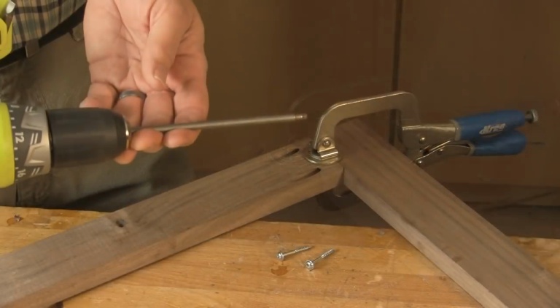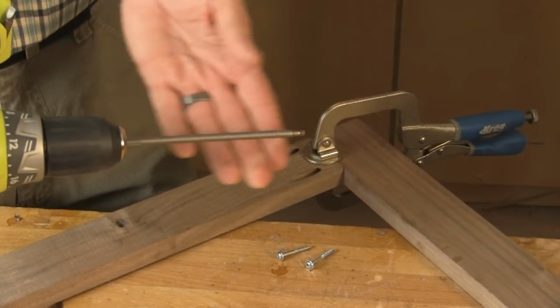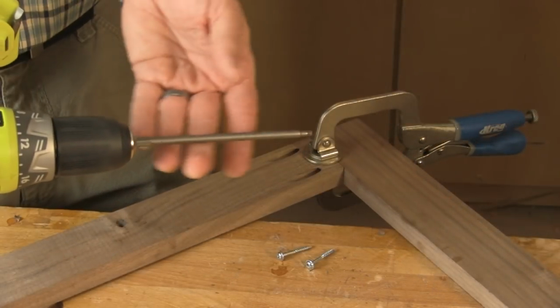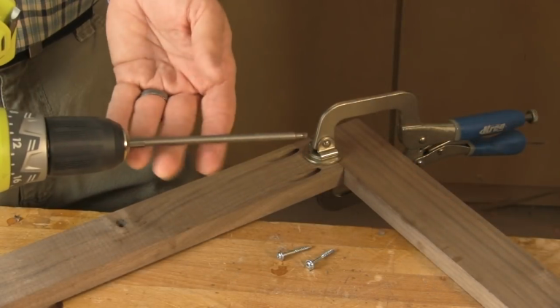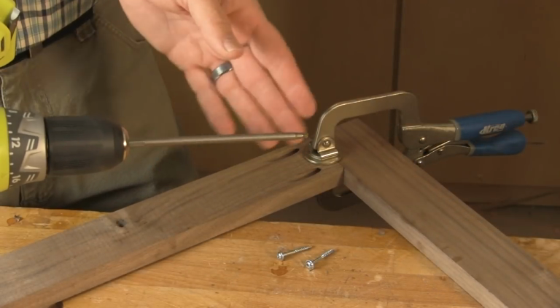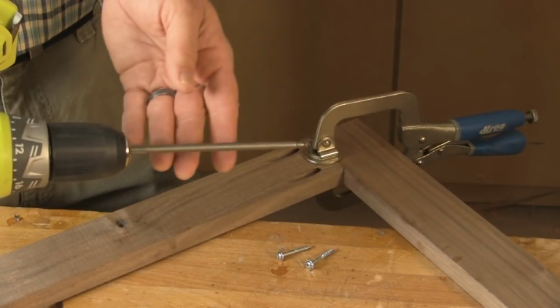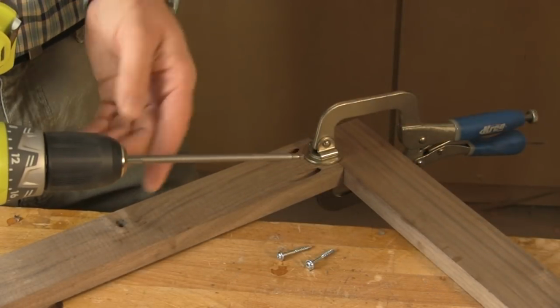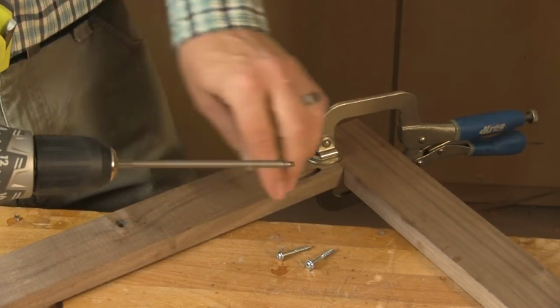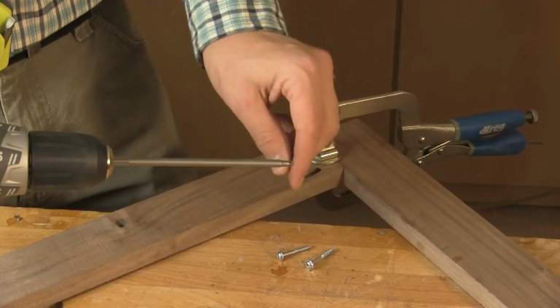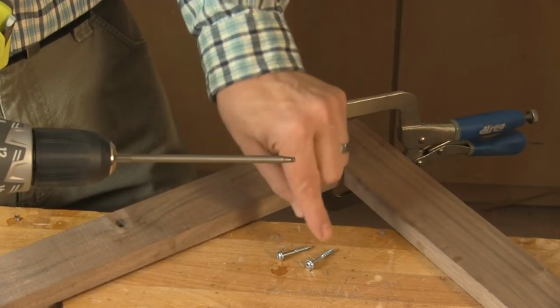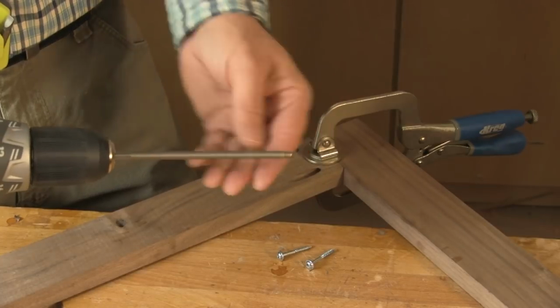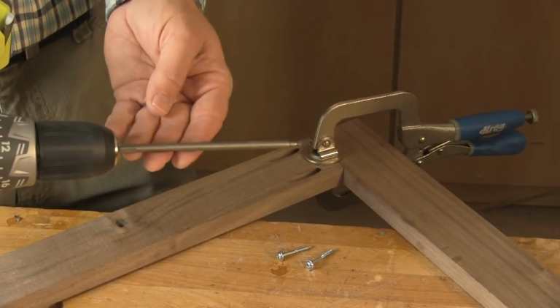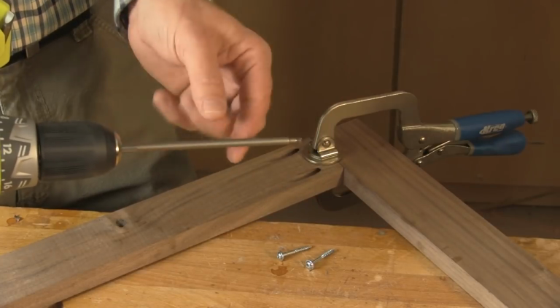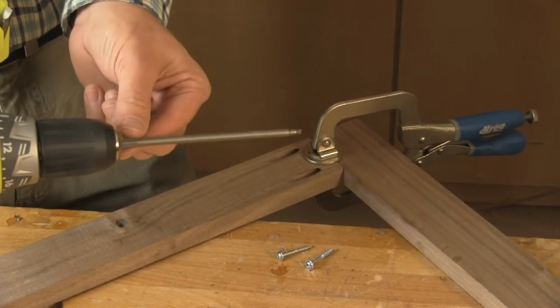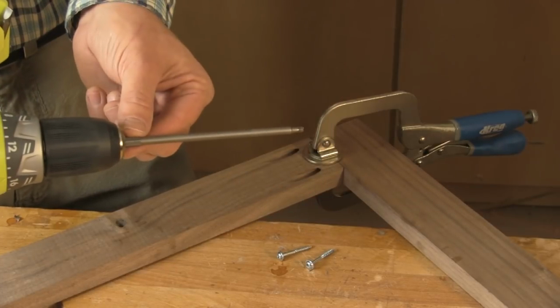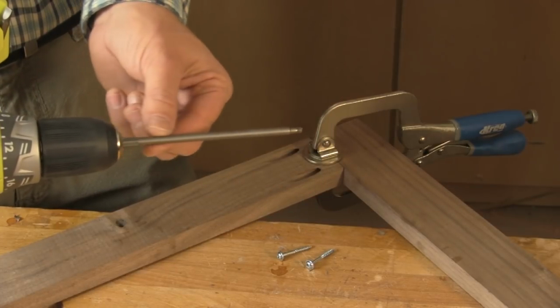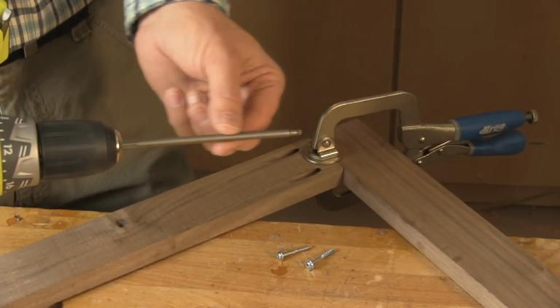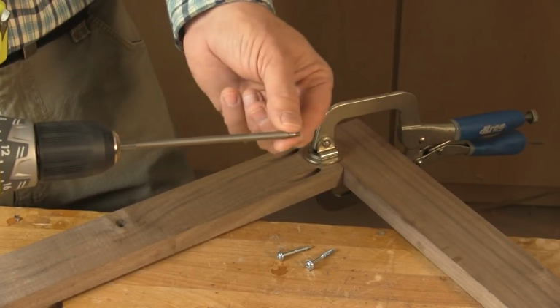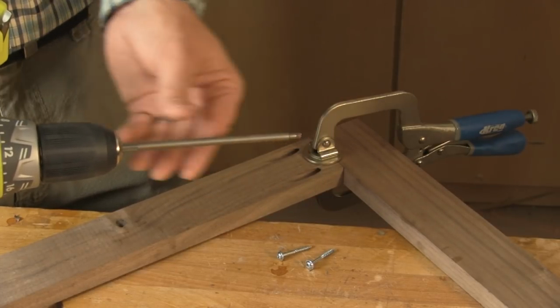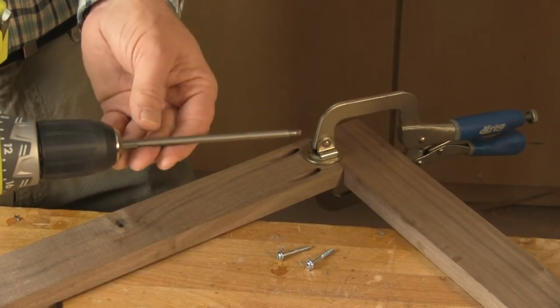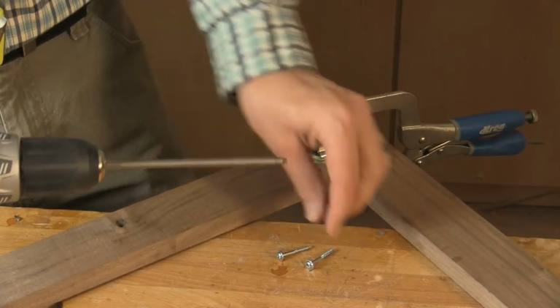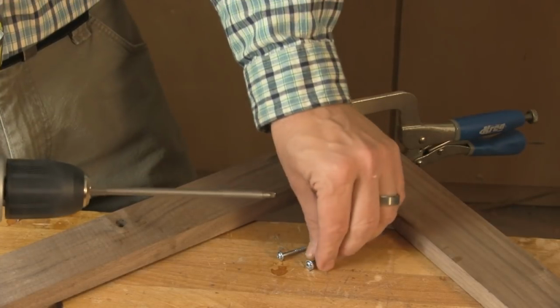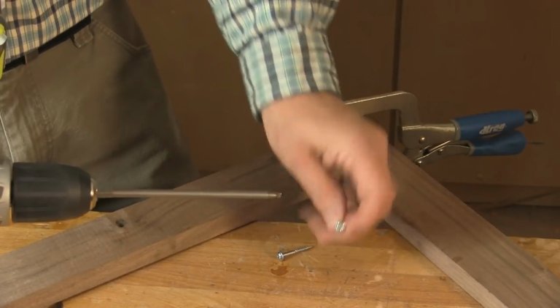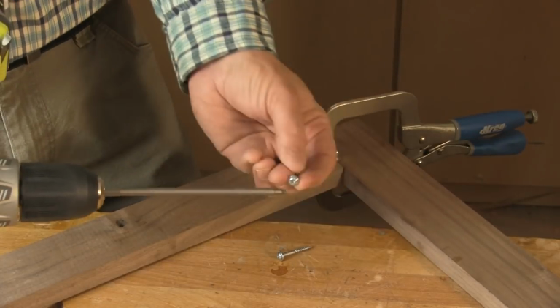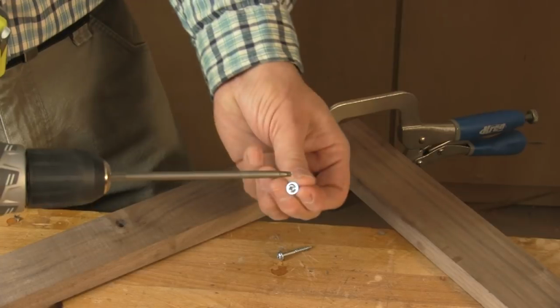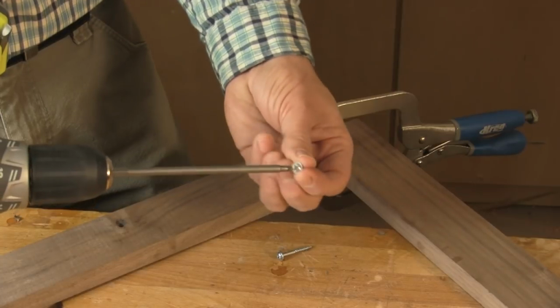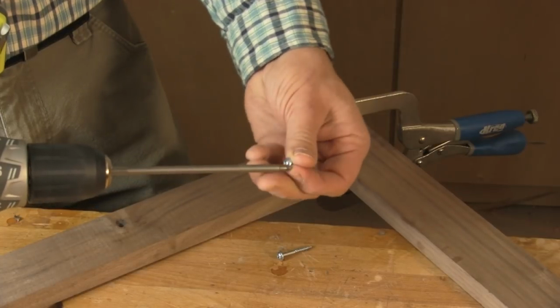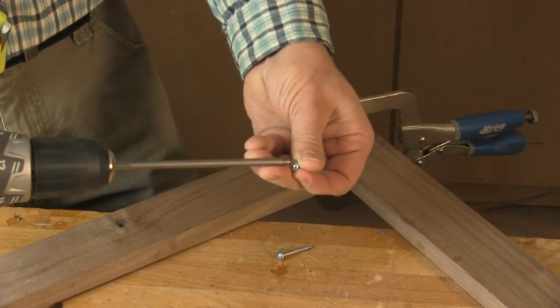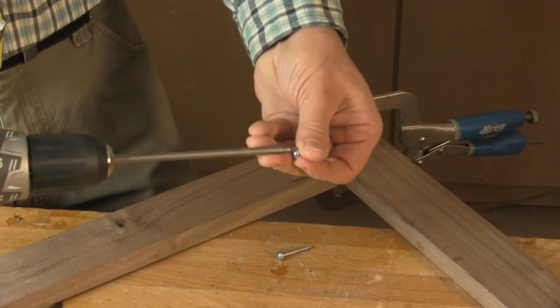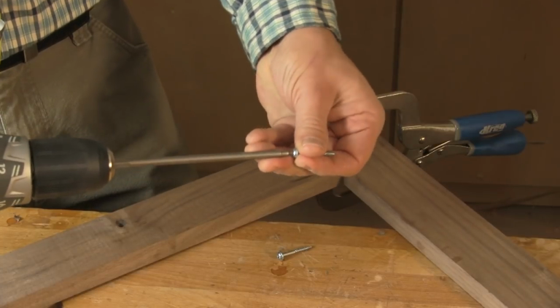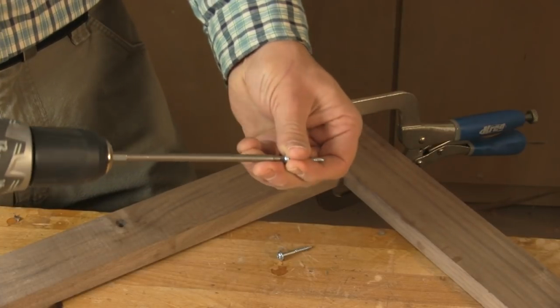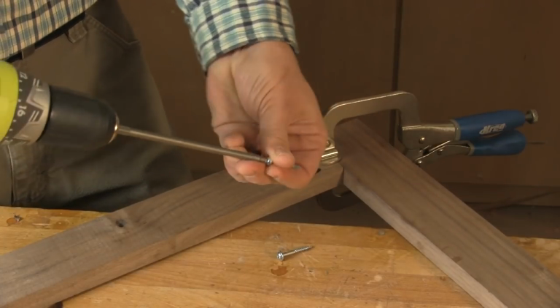Now all I have to do is drive the screws. These are square drive screws and Kreg includes this extended square drive bit to do just that.